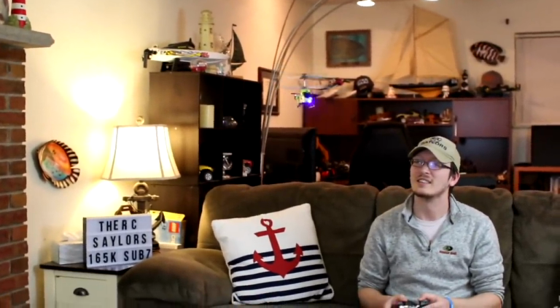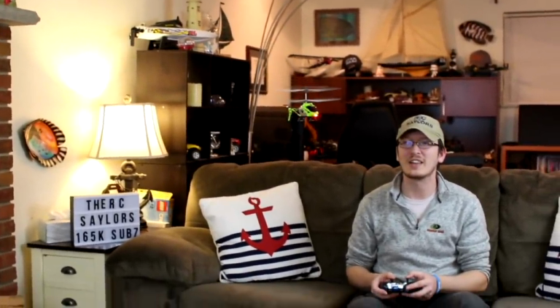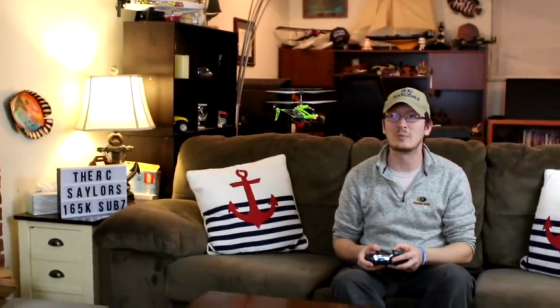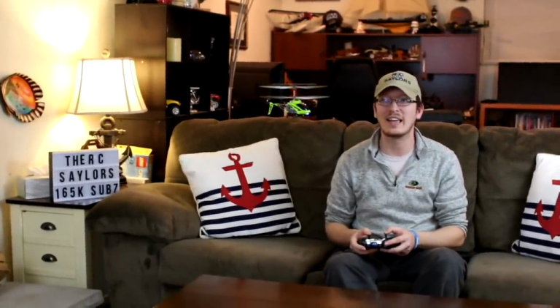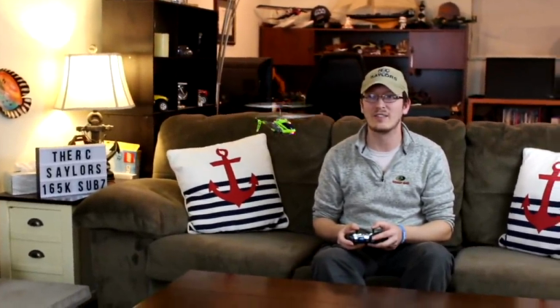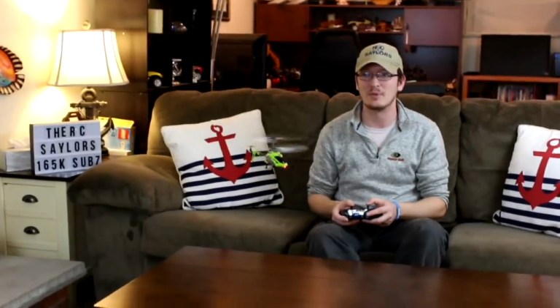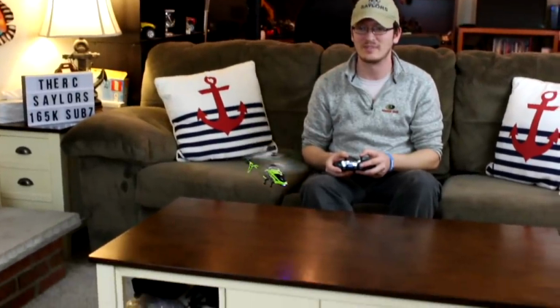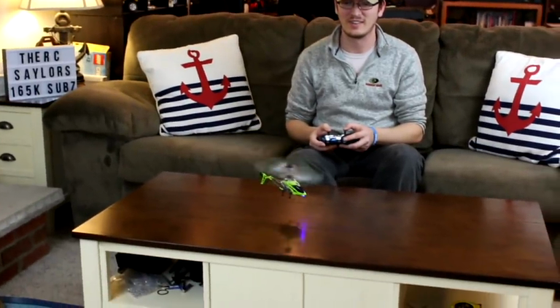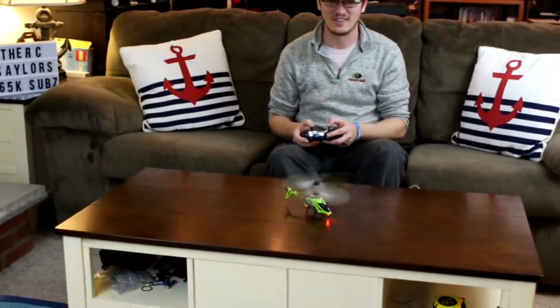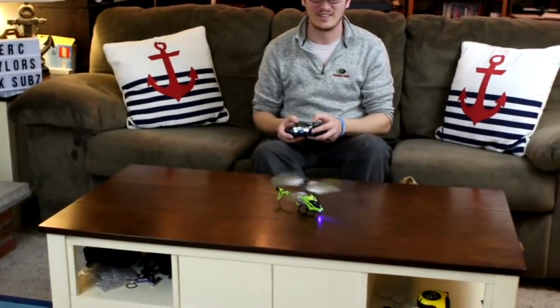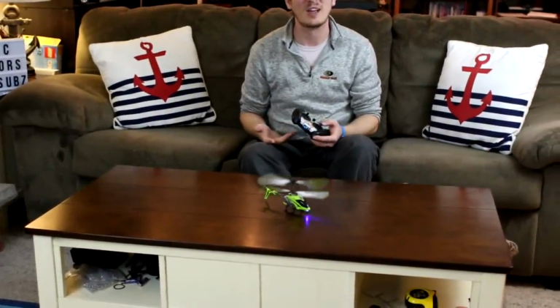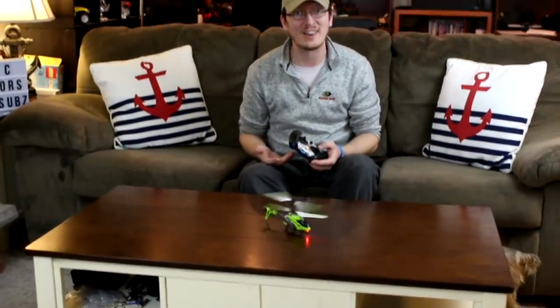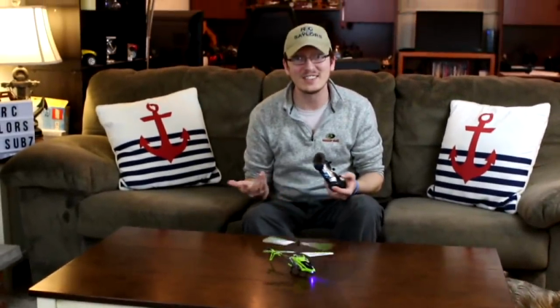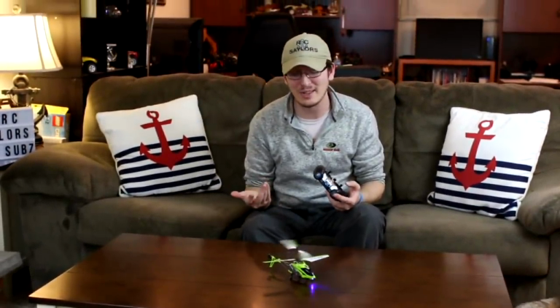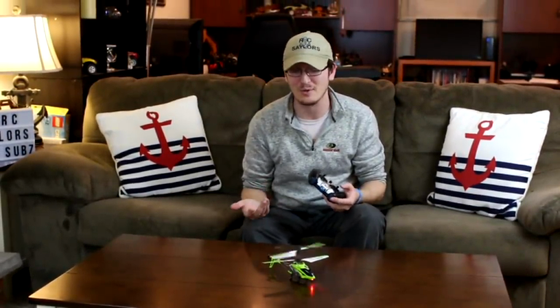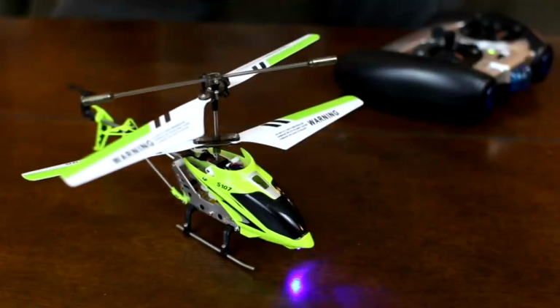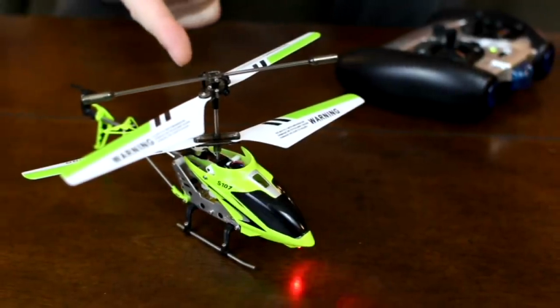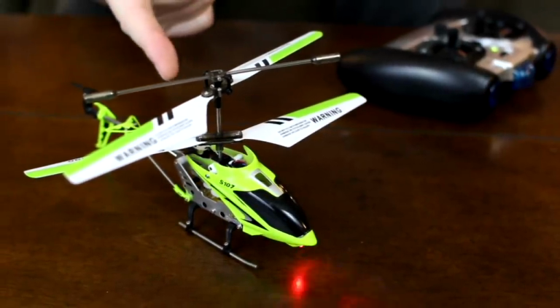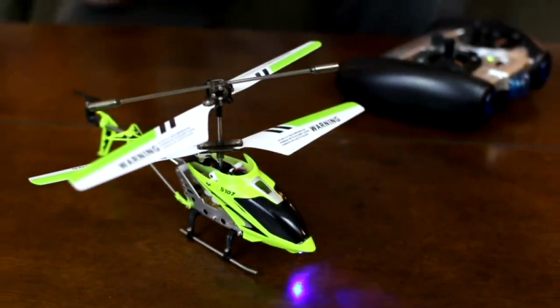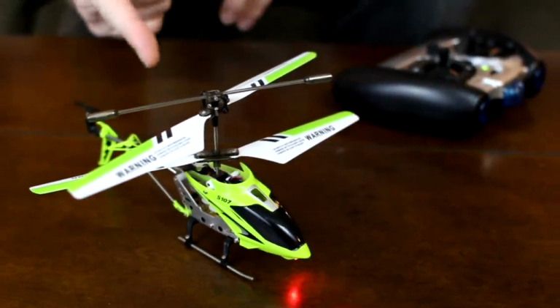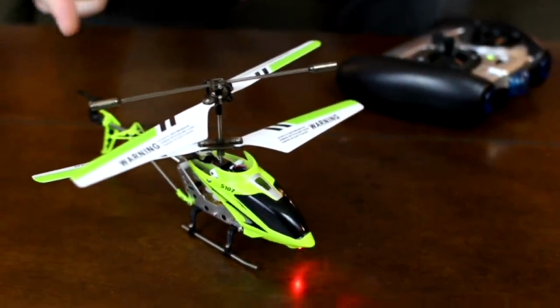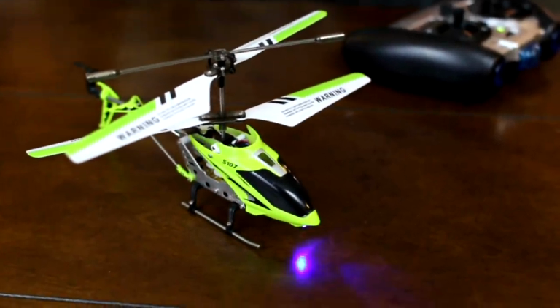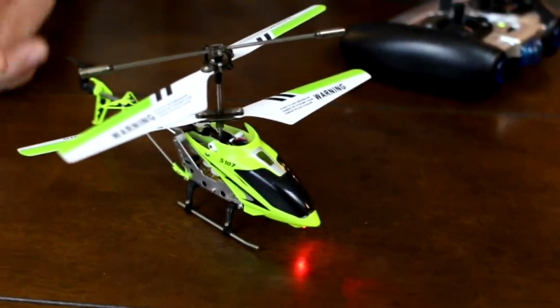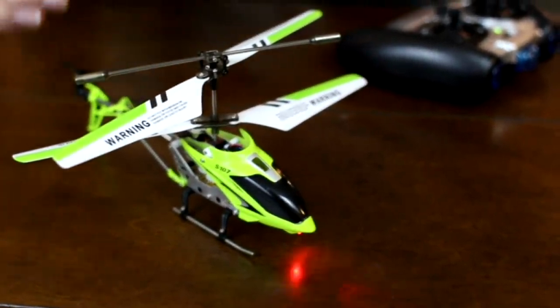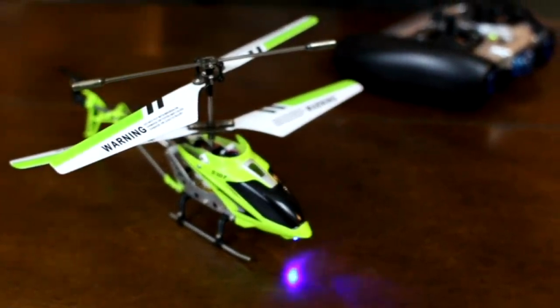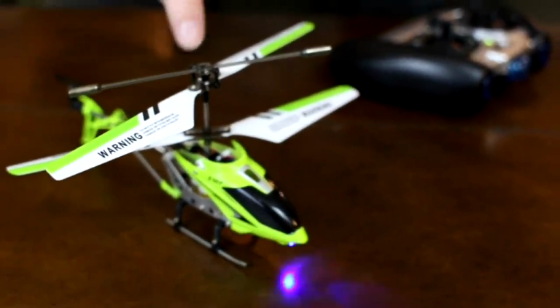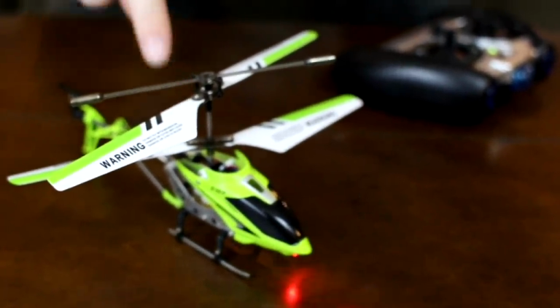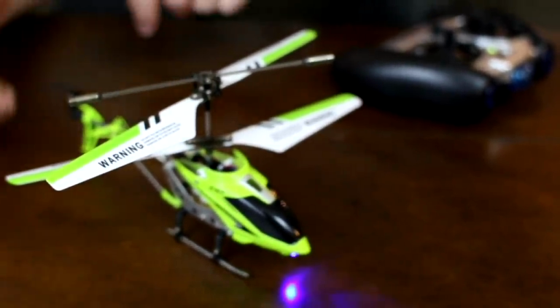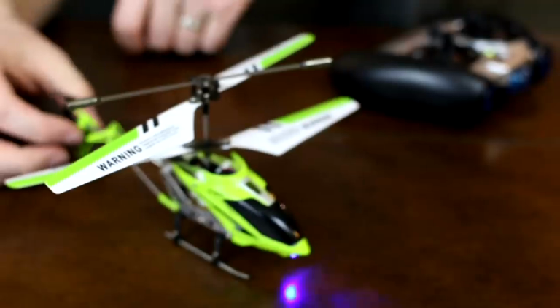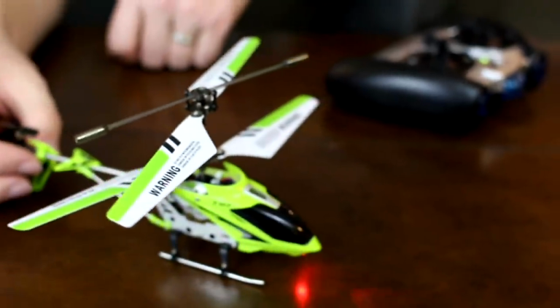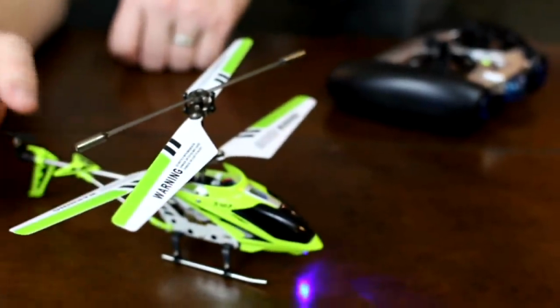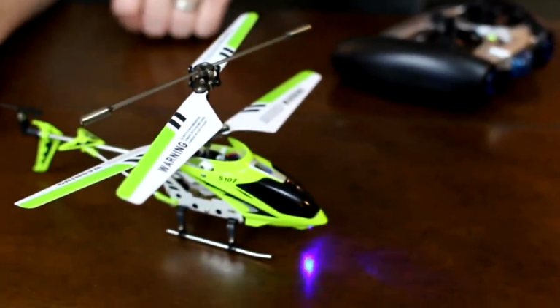Let's see if I can do a spot landing on the table. Not bad at all — this is really cool. So this little helicopter comes completely ready to fly, which is awesome. And it's one of the first helicopters I've ever seen of its kind.